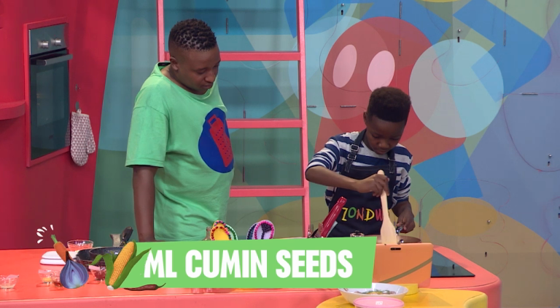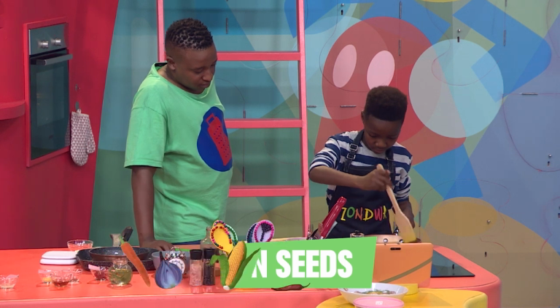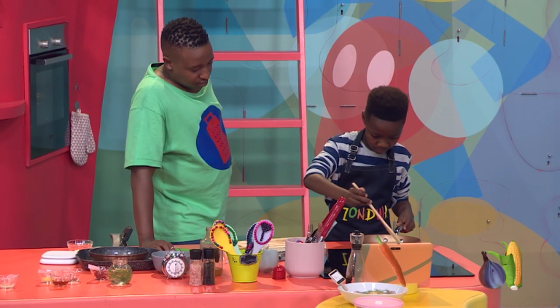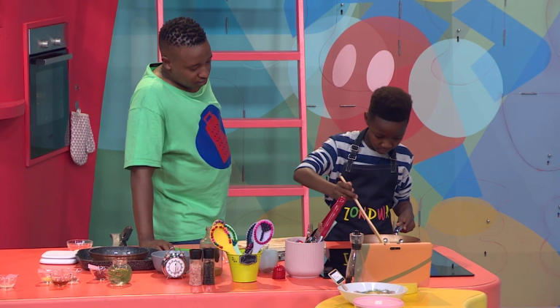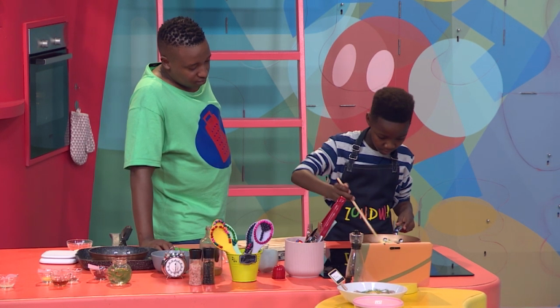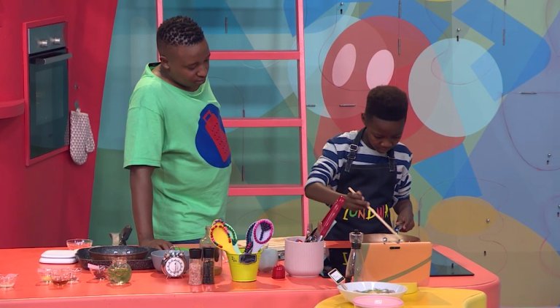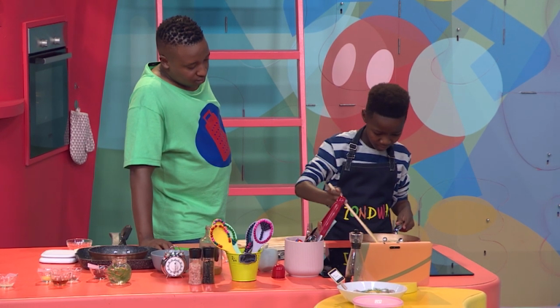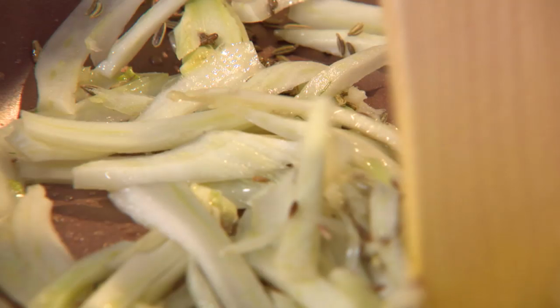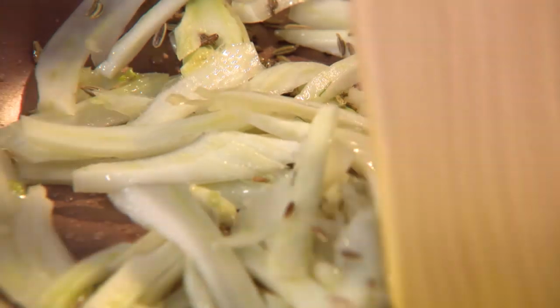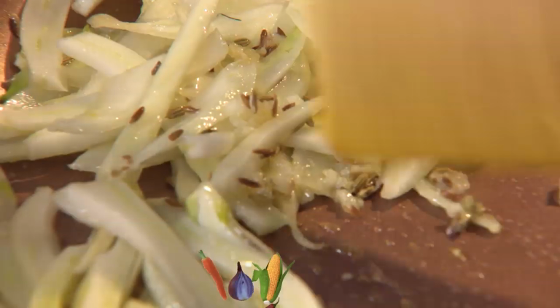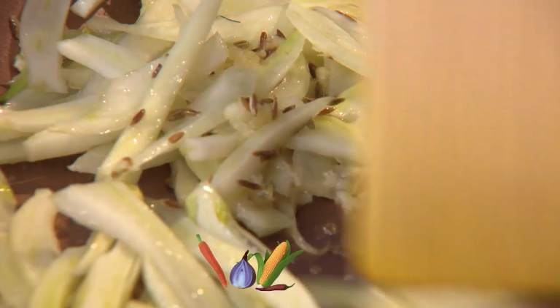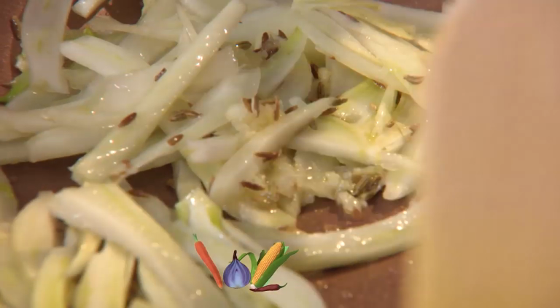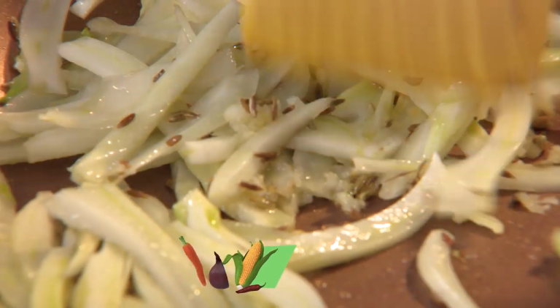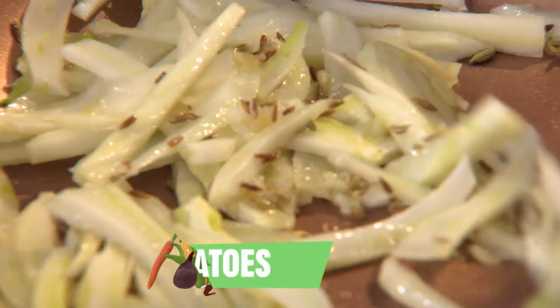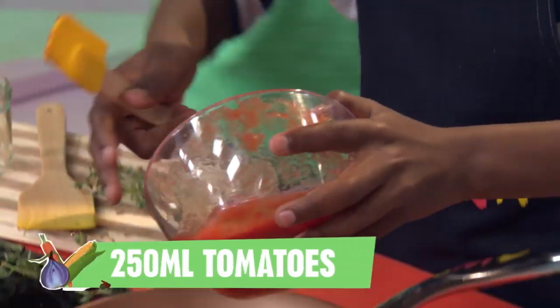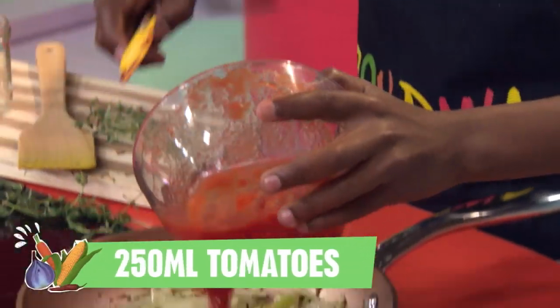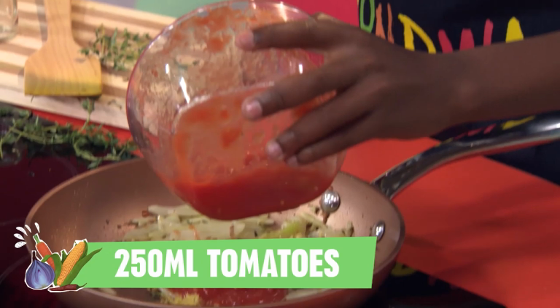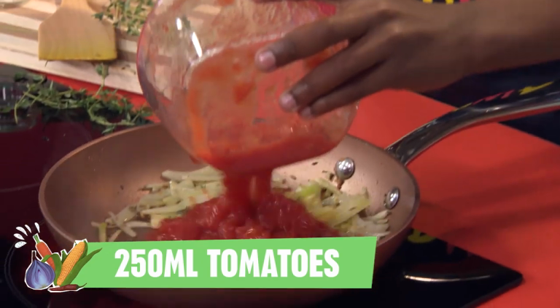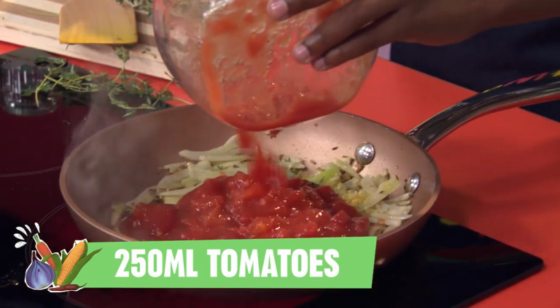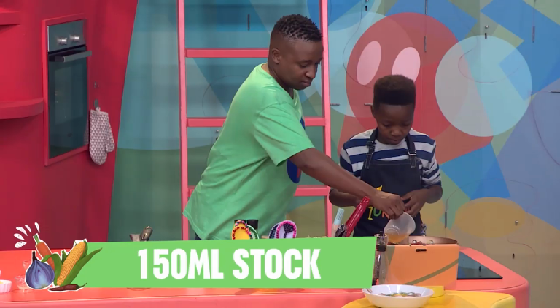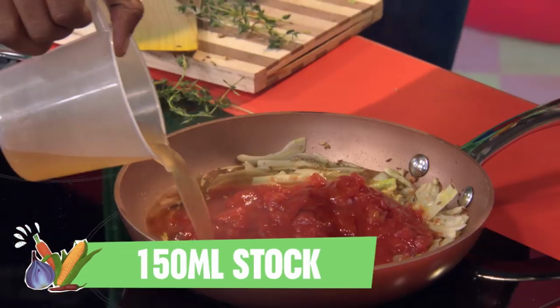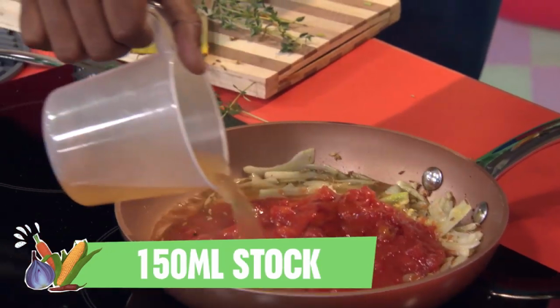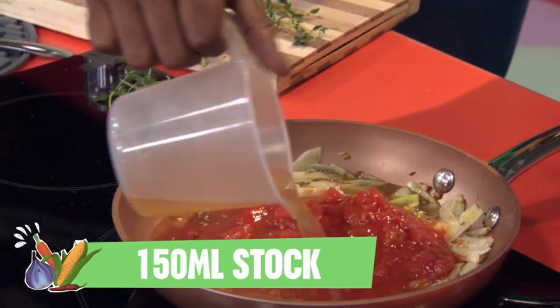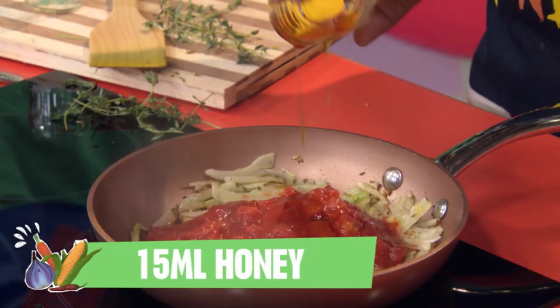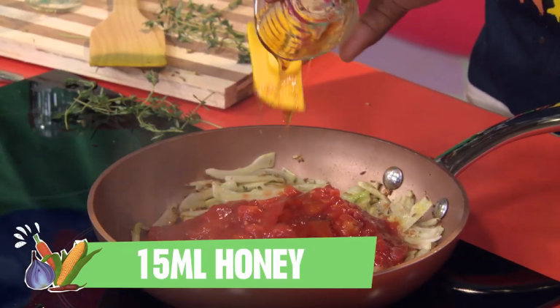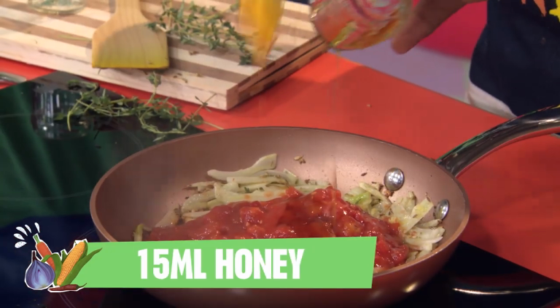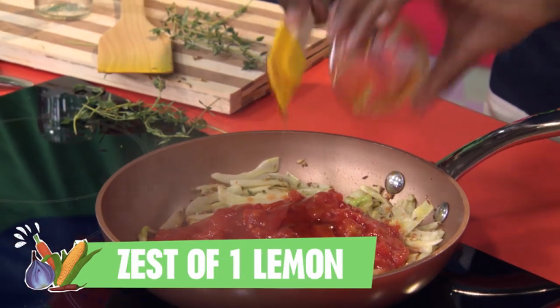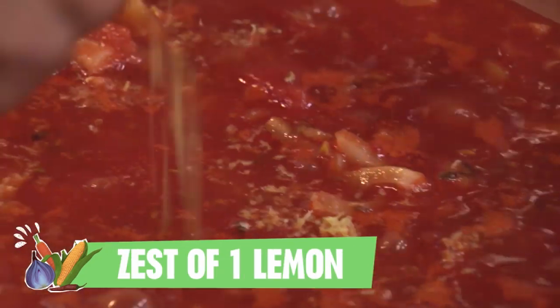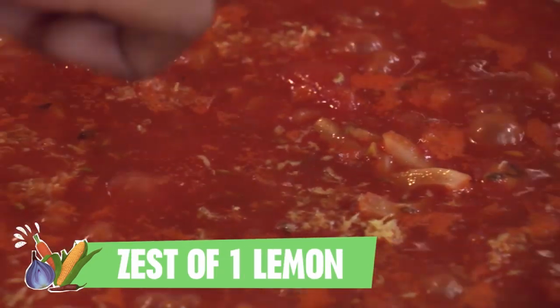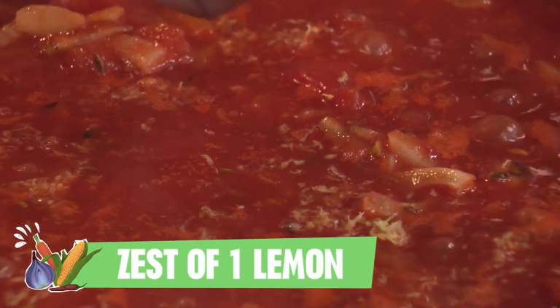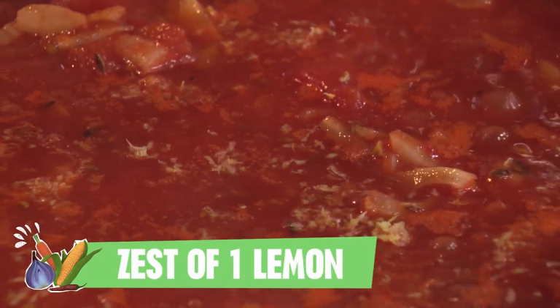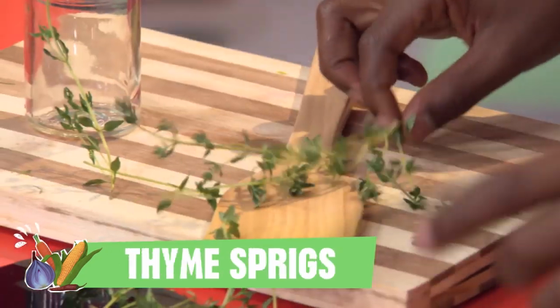Let's get sauce-oom! In you go tomatoes, stock, honey, lemon zest and thyme.